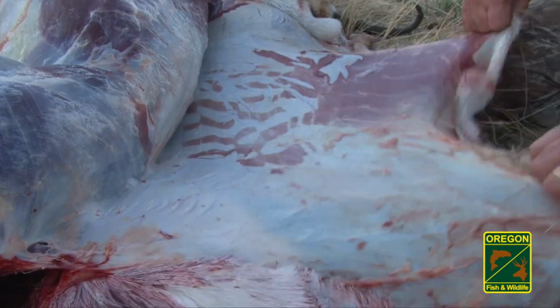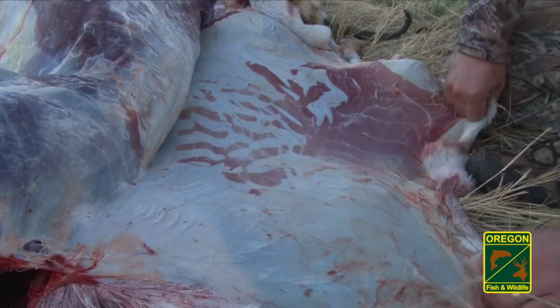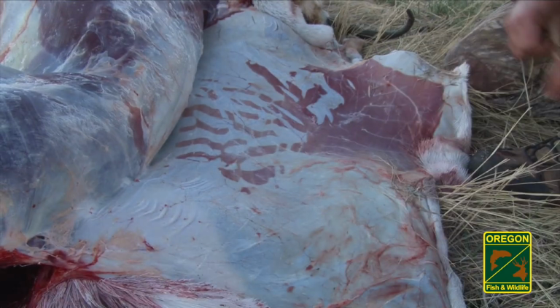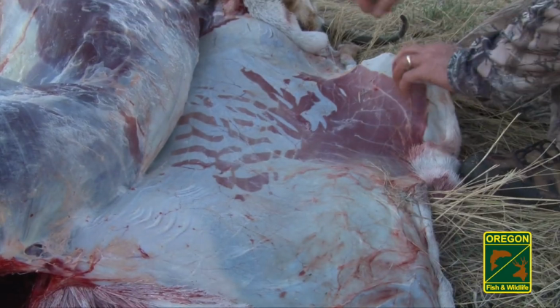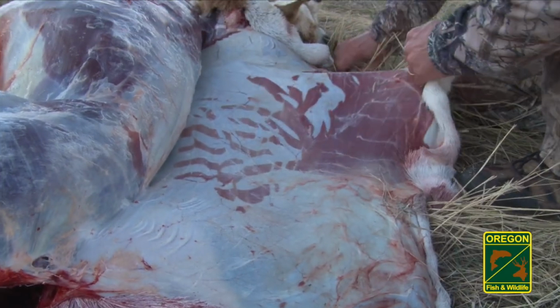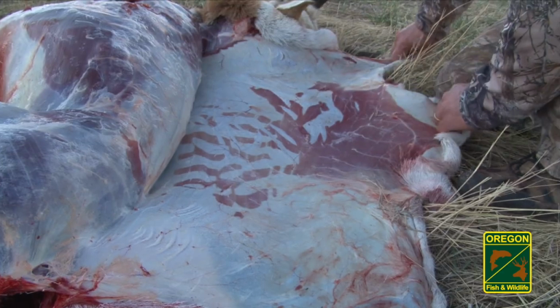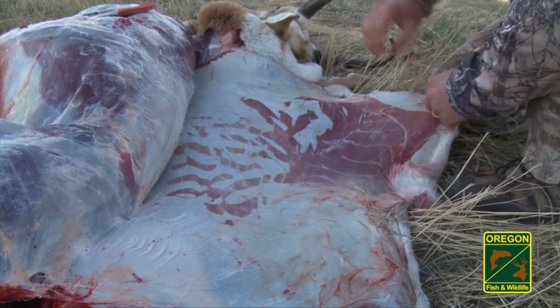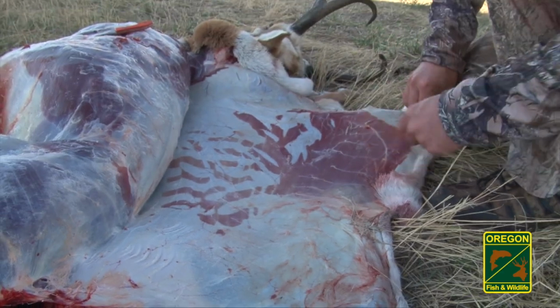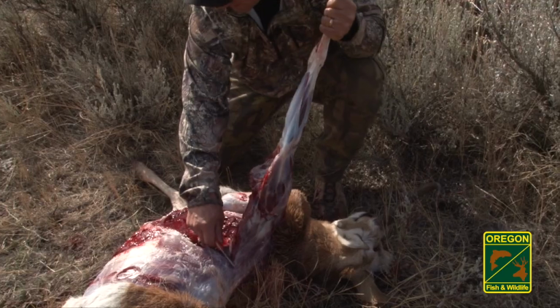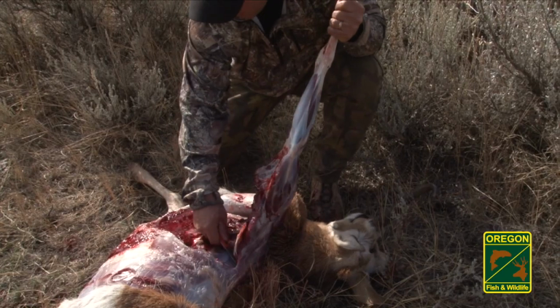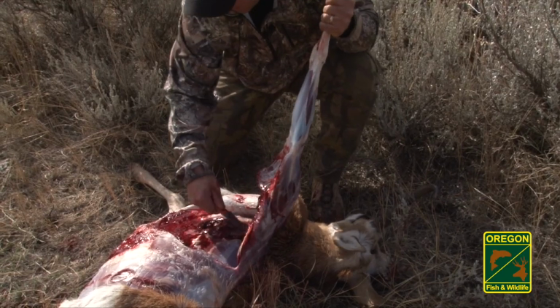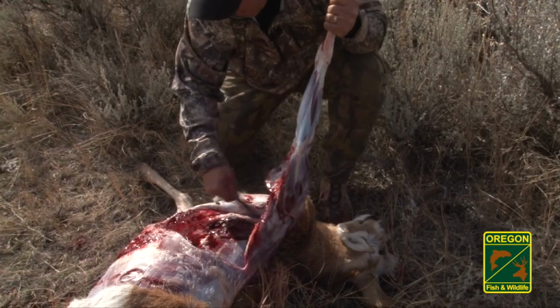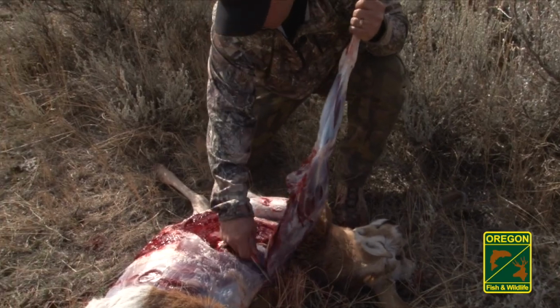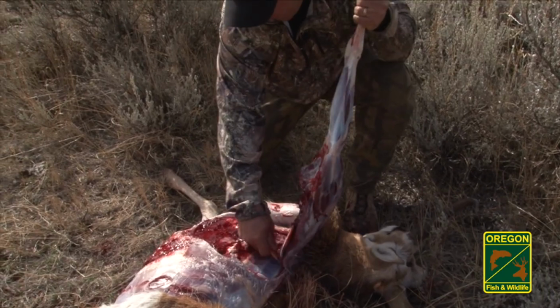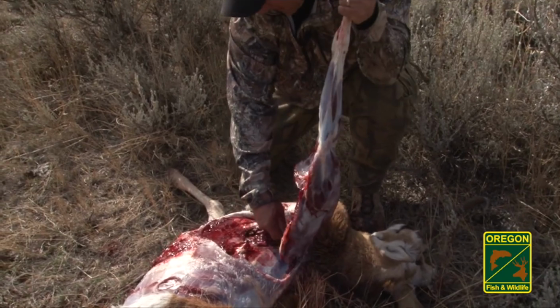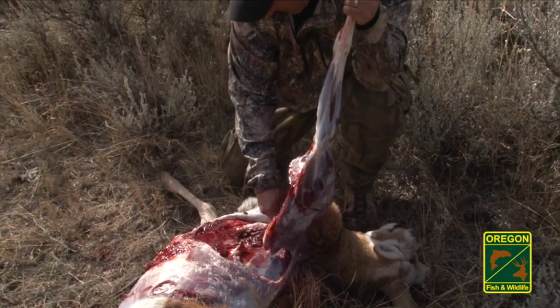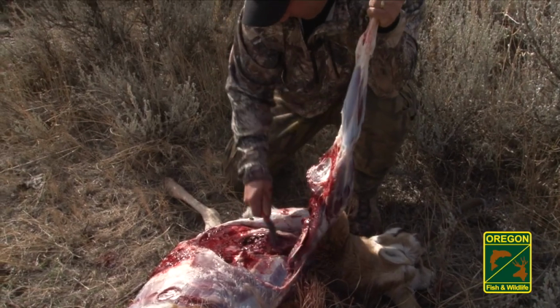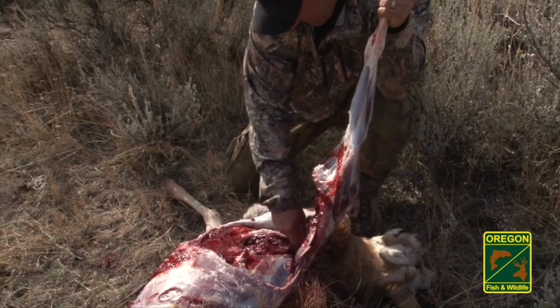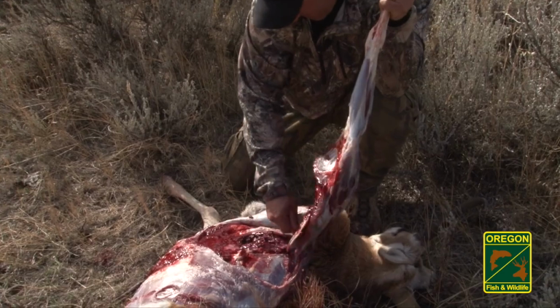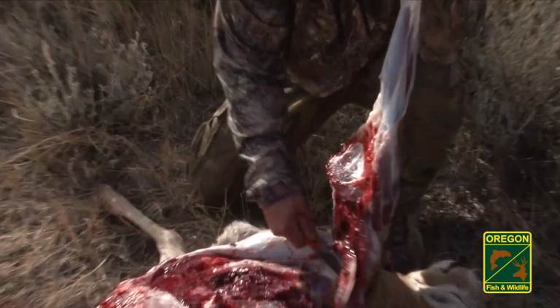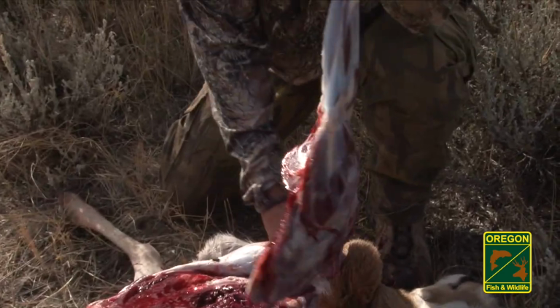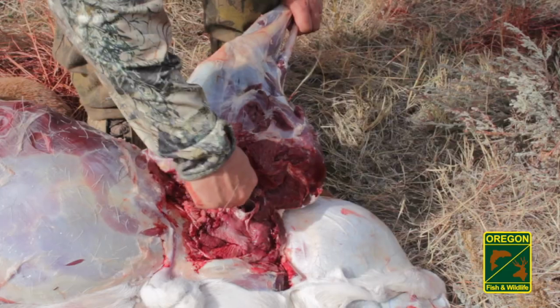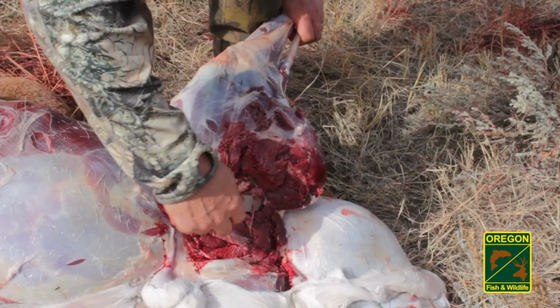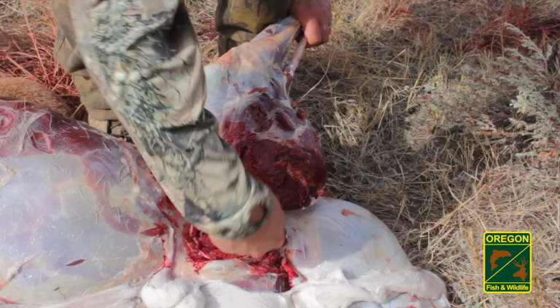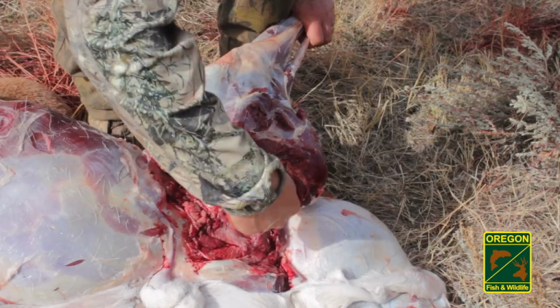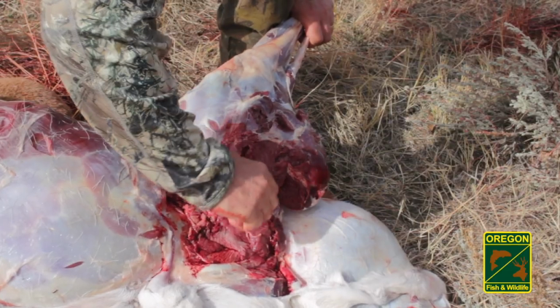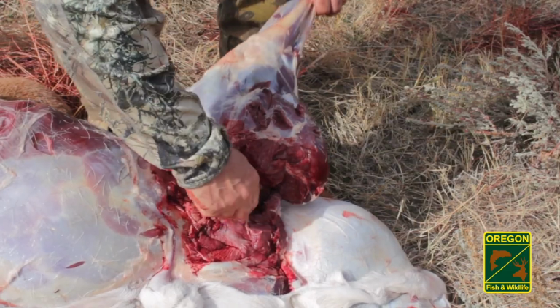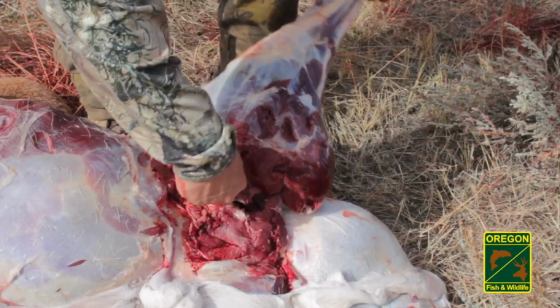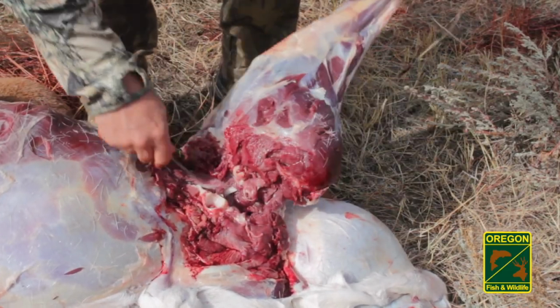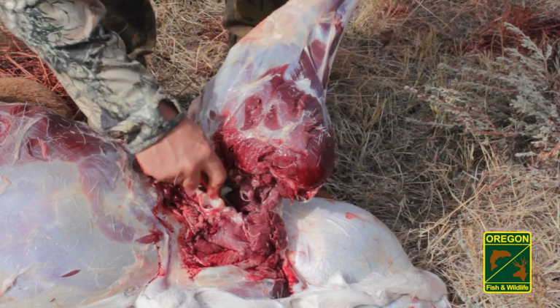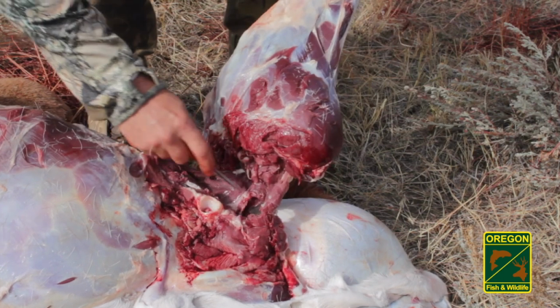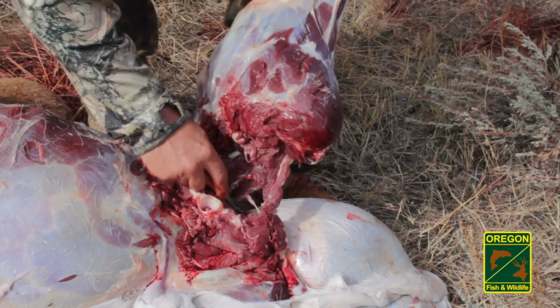Remove the skin and lay it flat on the ground to provide a clean surface to work on. Separating the four quarters is easy — there are no bone-to-bone connections on the front shoulder, so they come off quickly. On the hindquarters, cut close to the pelvis and spine, then disarticulate at the ball joint.